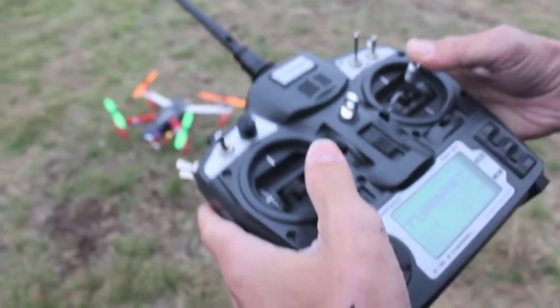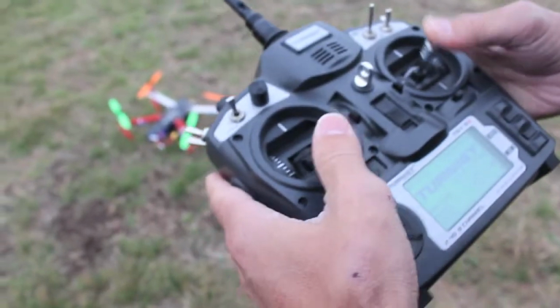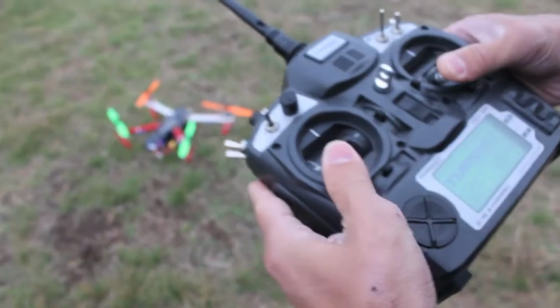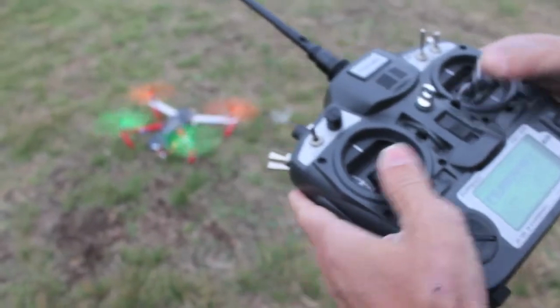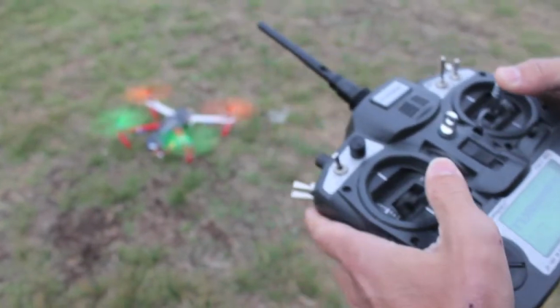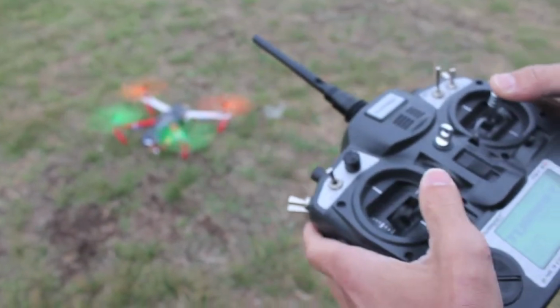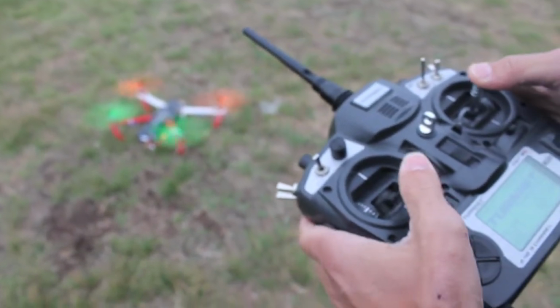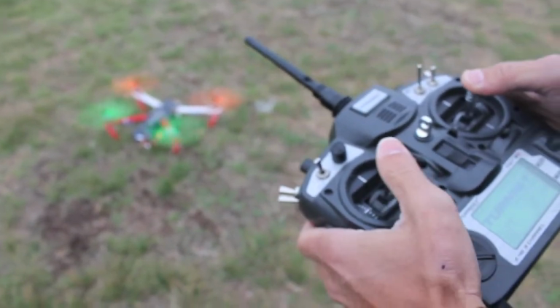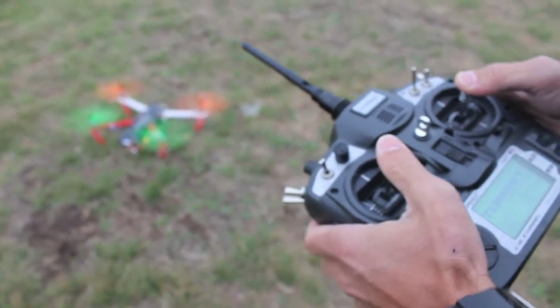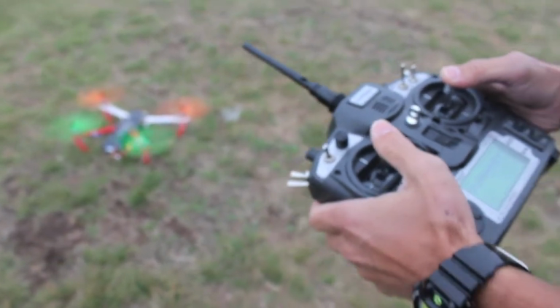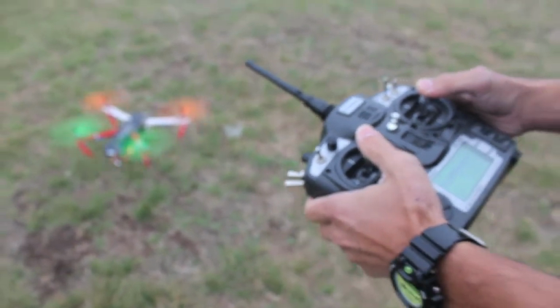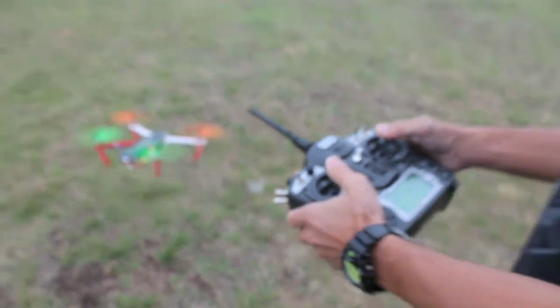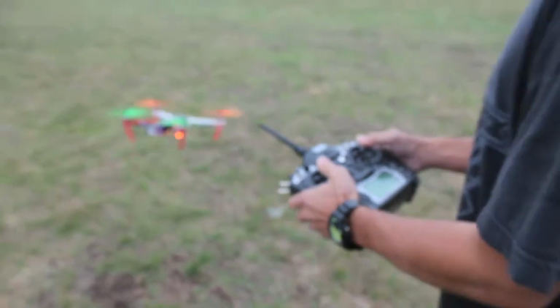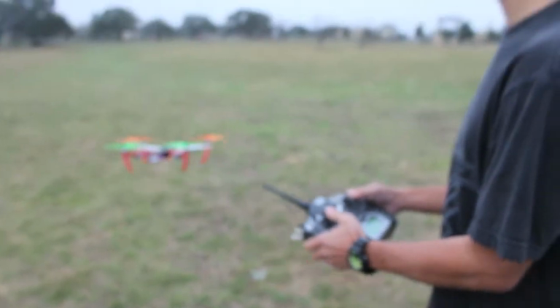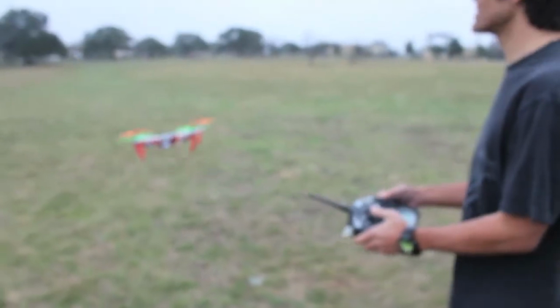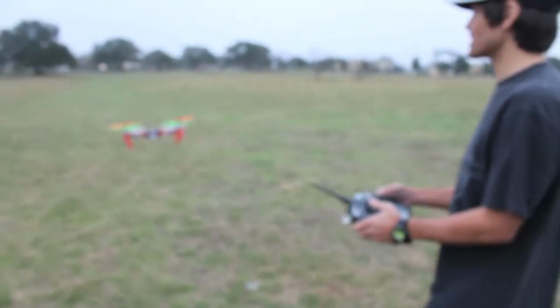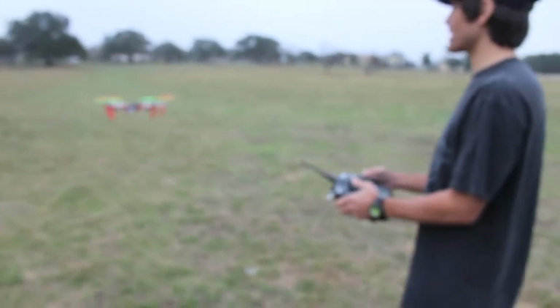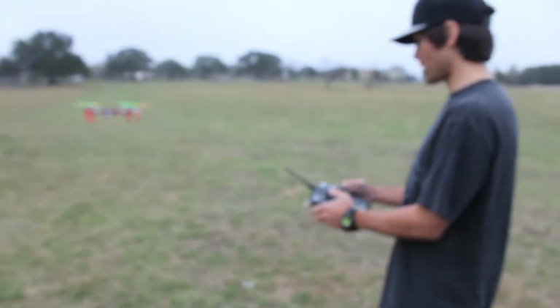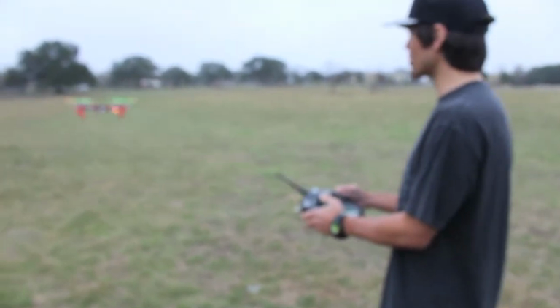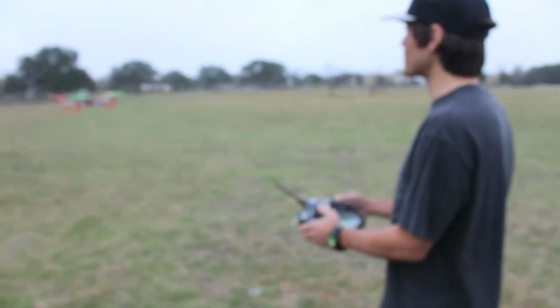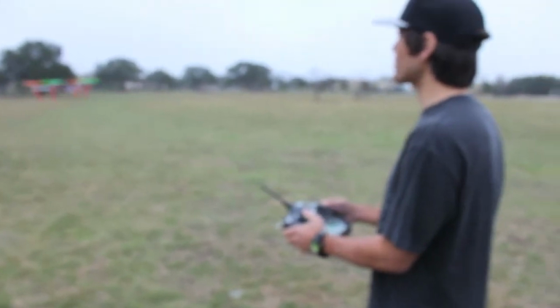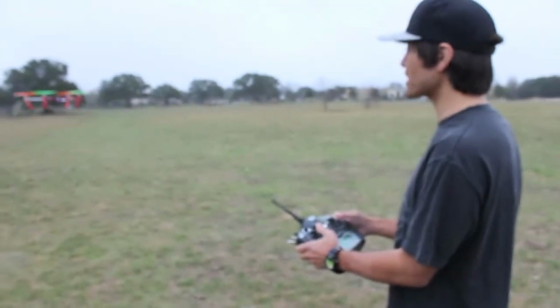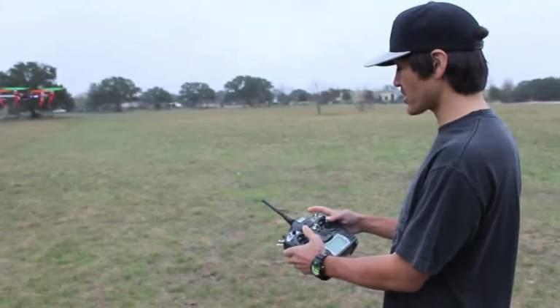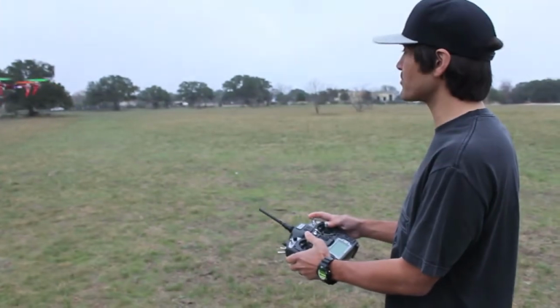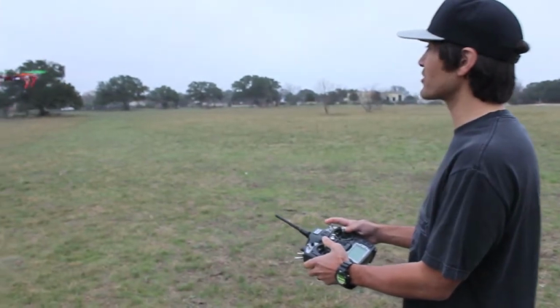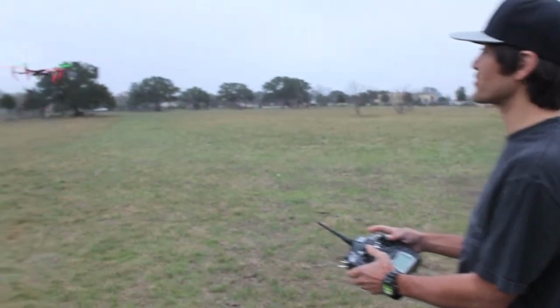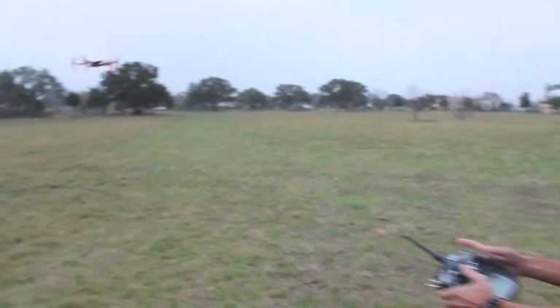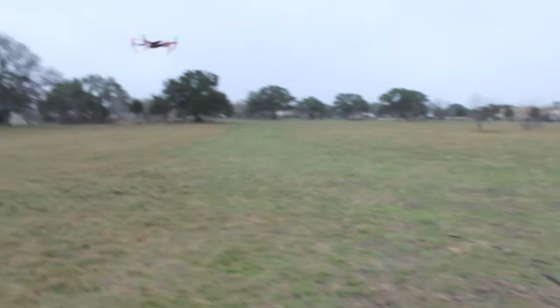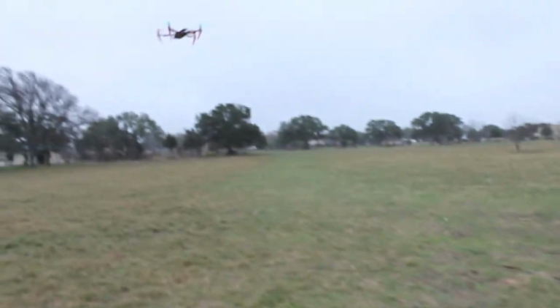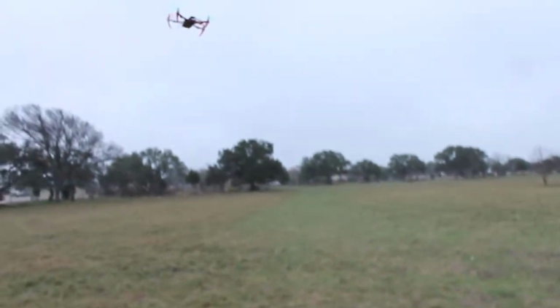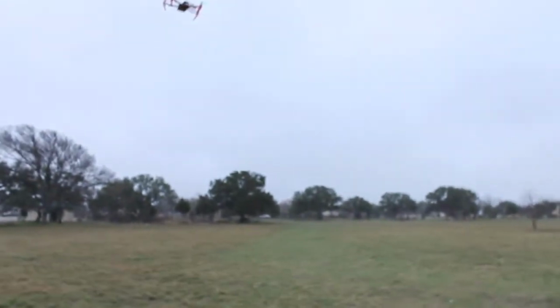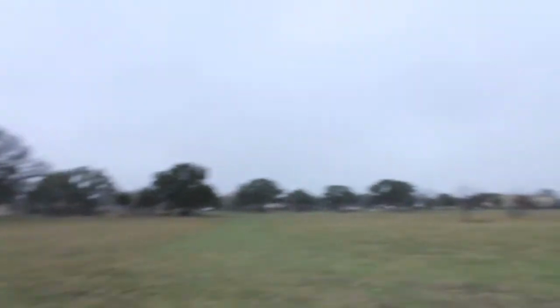I'm arming. I'm going to take it up. I'm in stabilized. I'm going to go ahead and manual just for a minute so we can kind of see how.